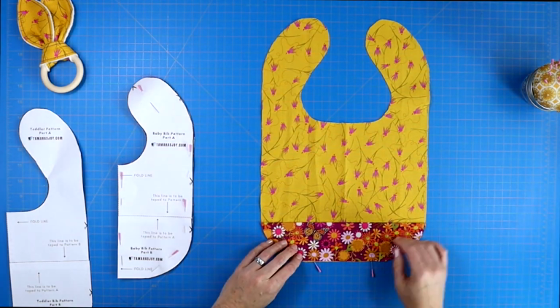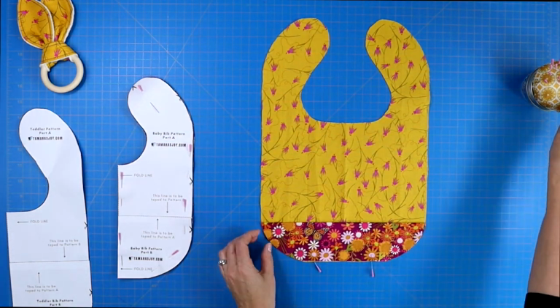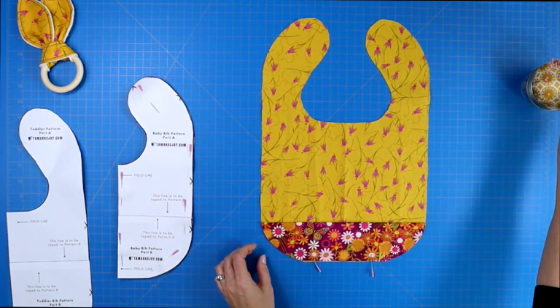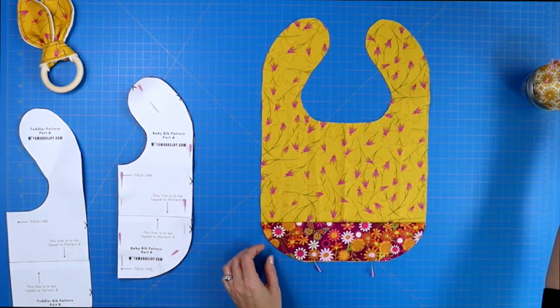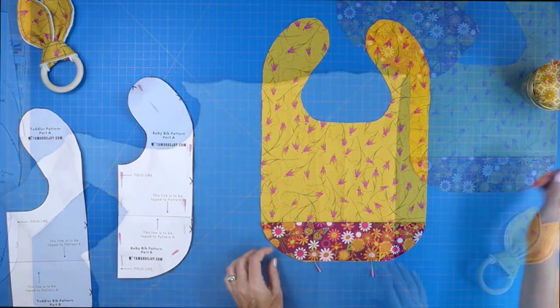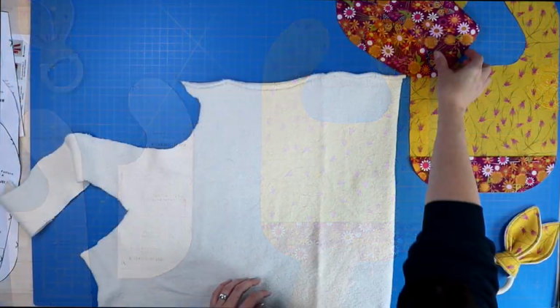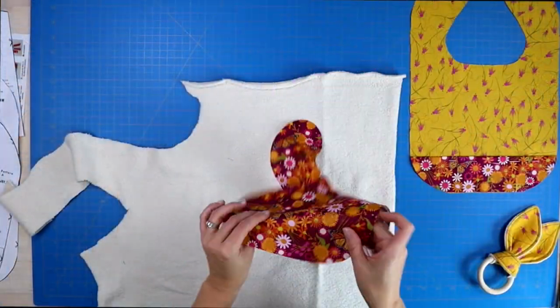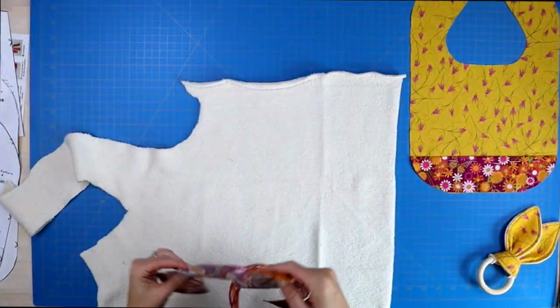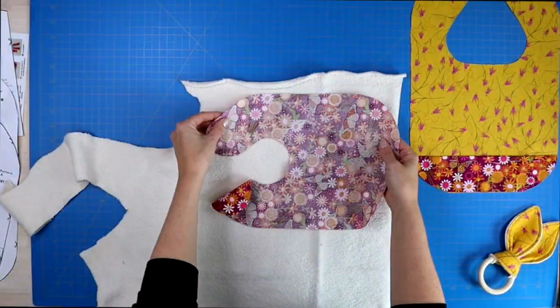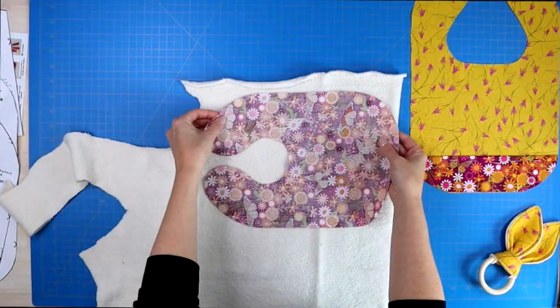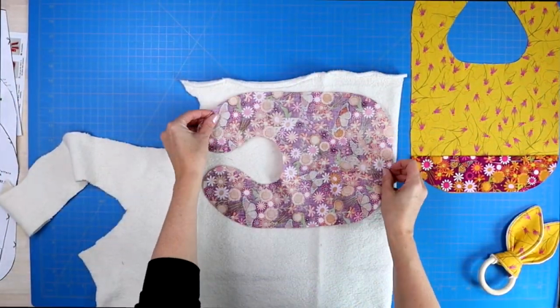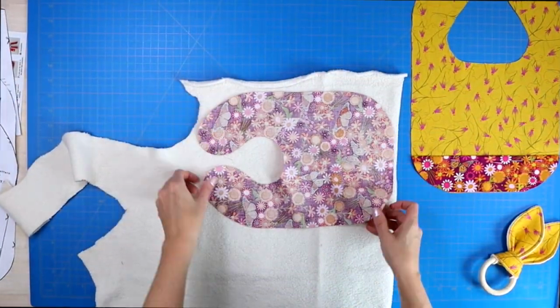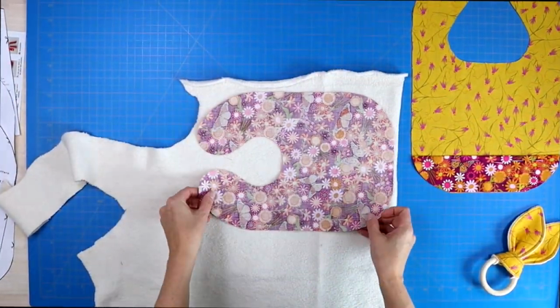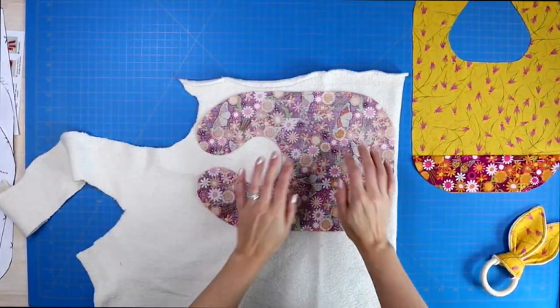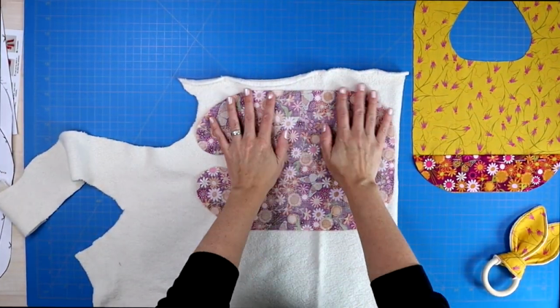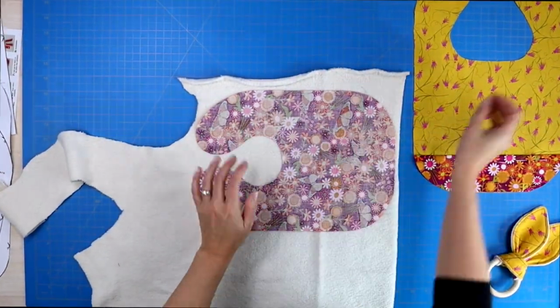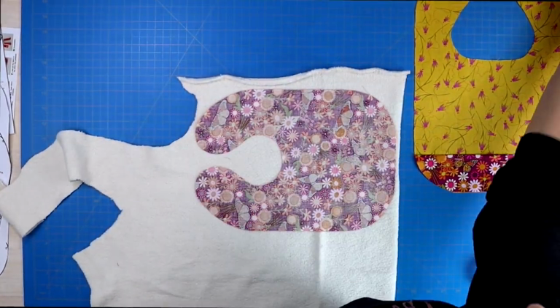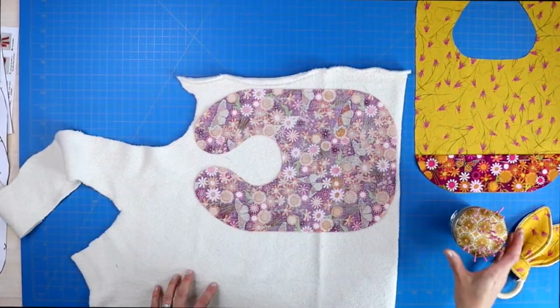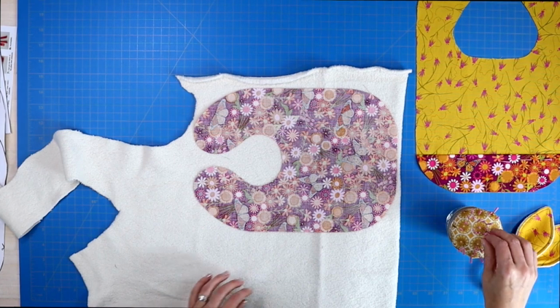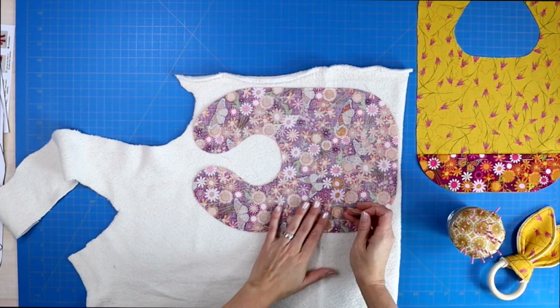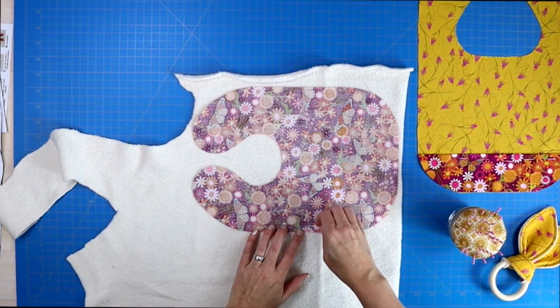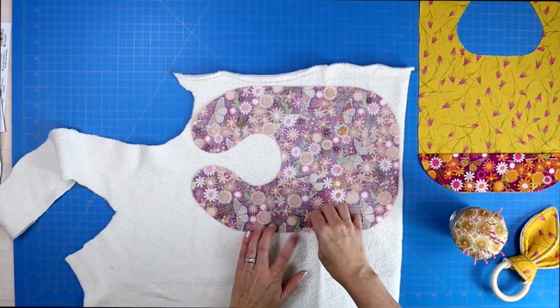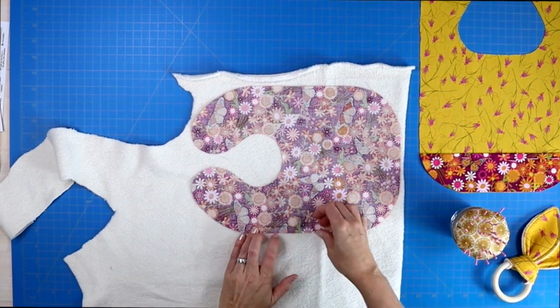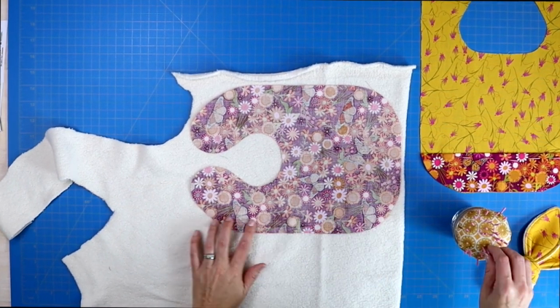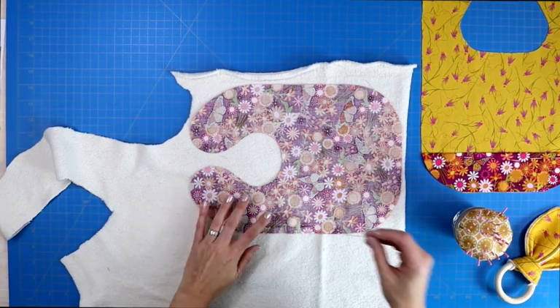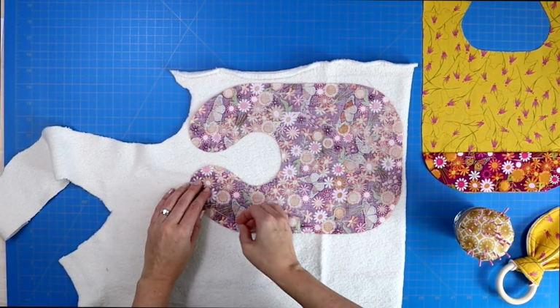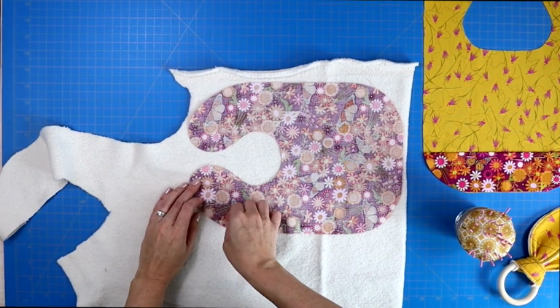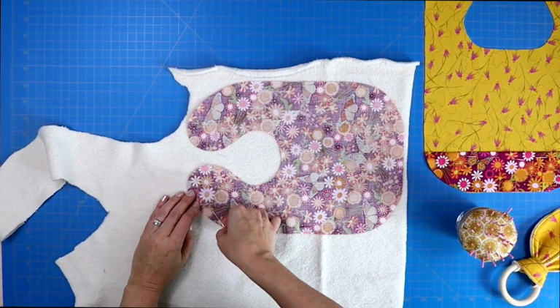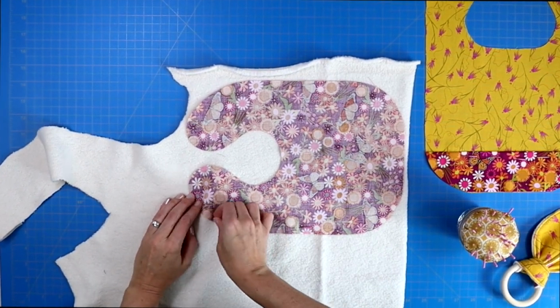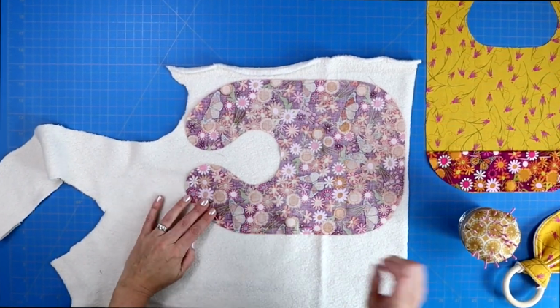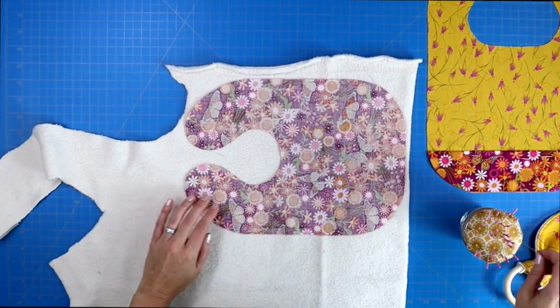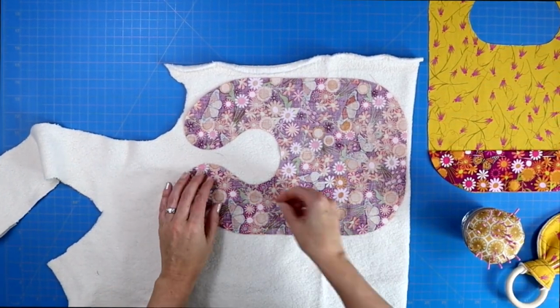The fabric for the back of the bib should be an absorbent fabric. I recommend using sherpa fabric or terry cloth — either would be a very nice fabric for the back of a bib.